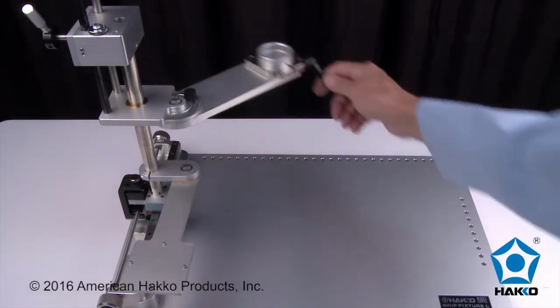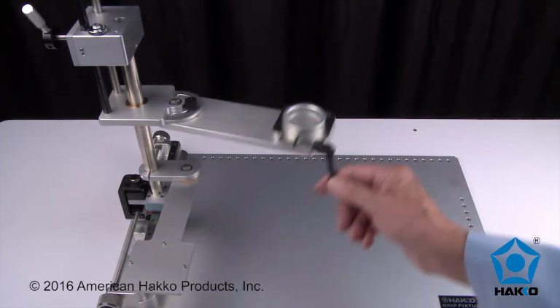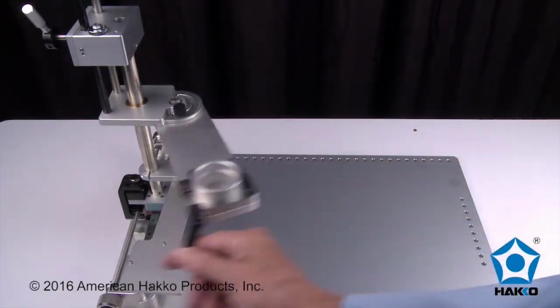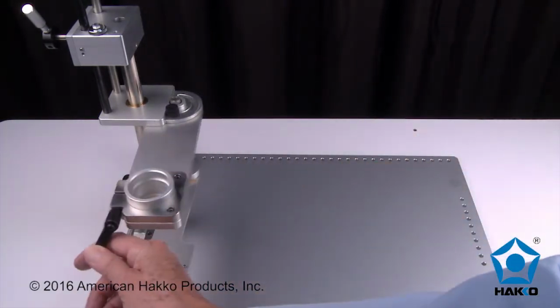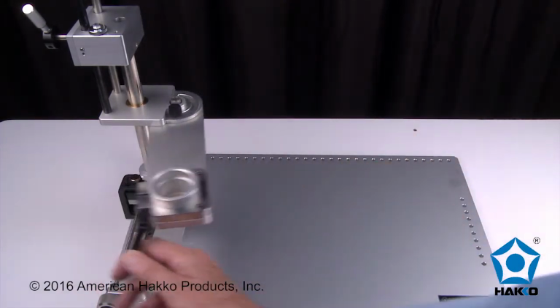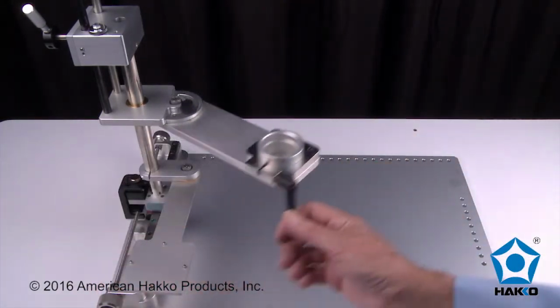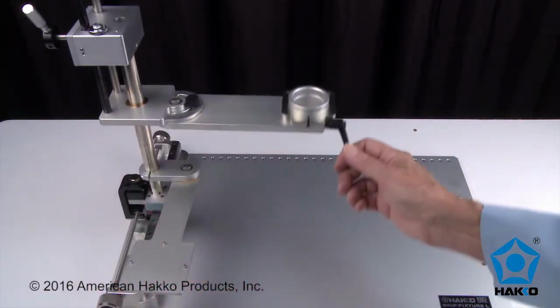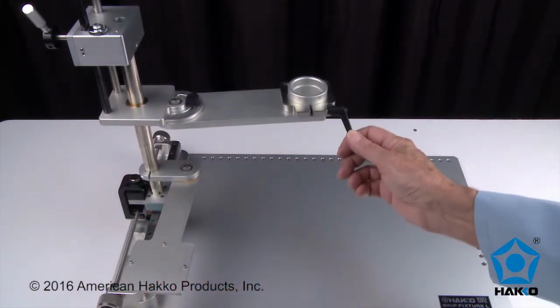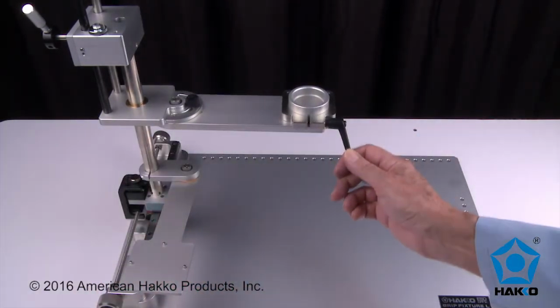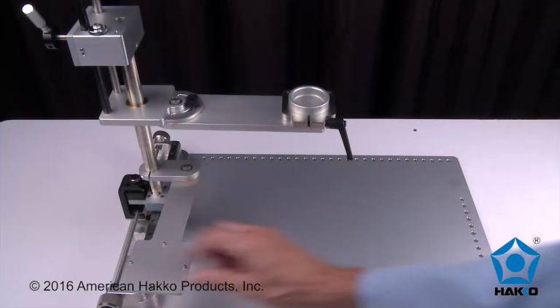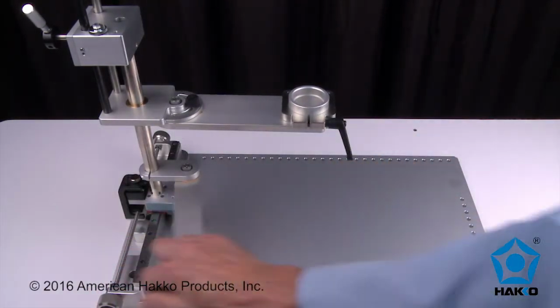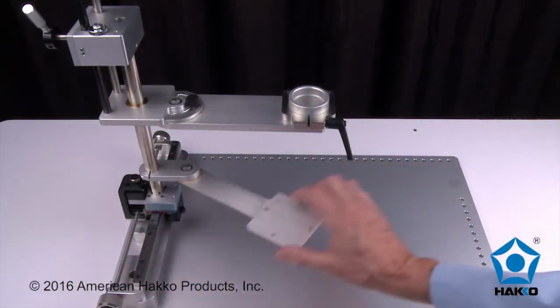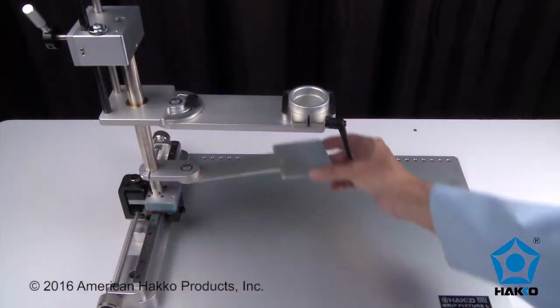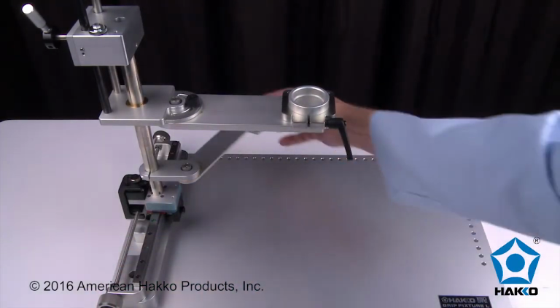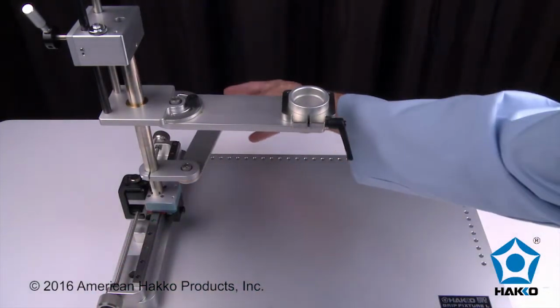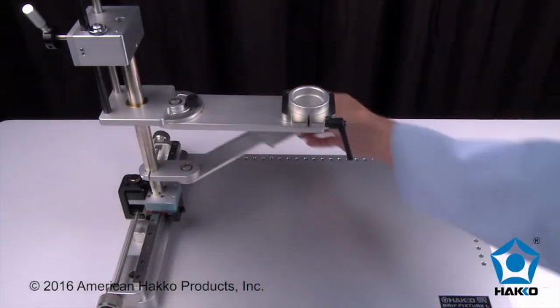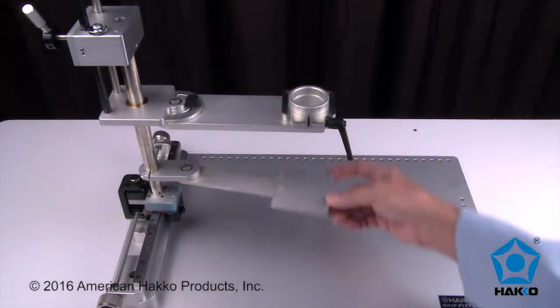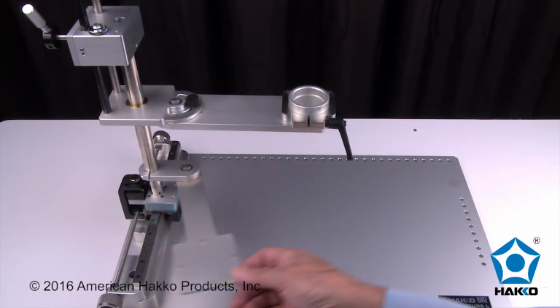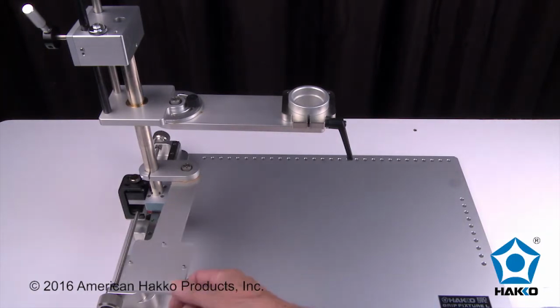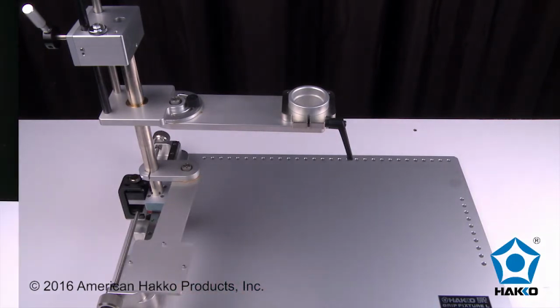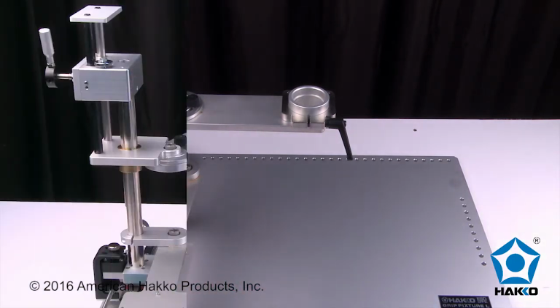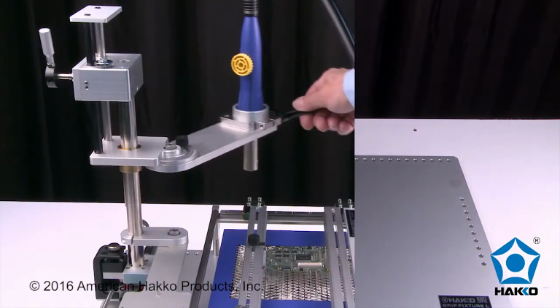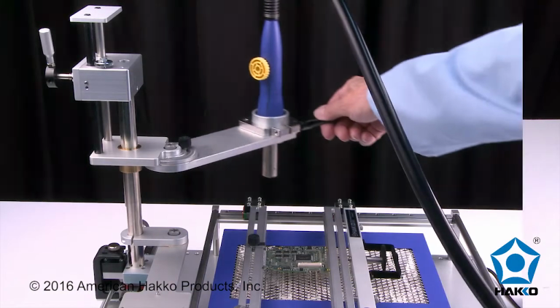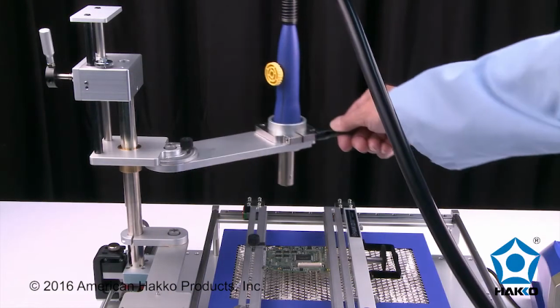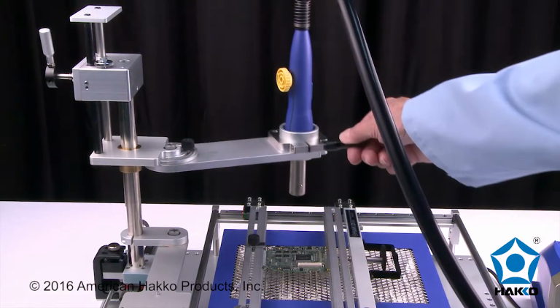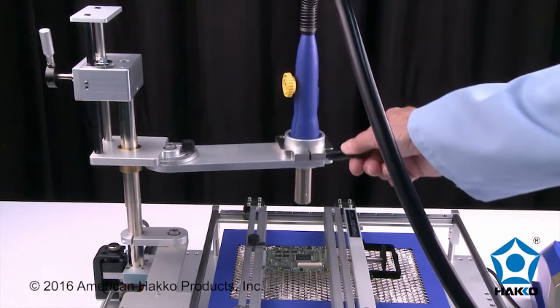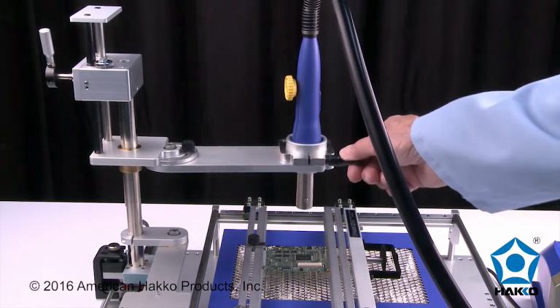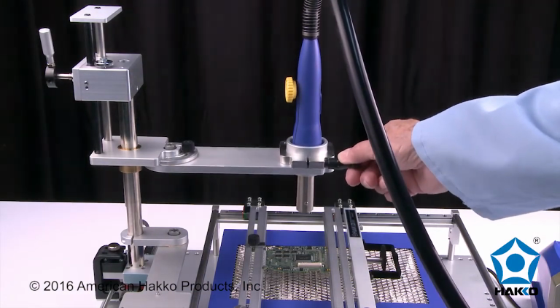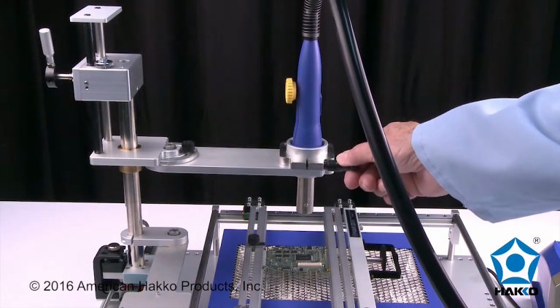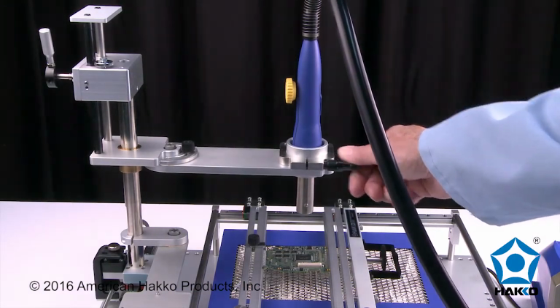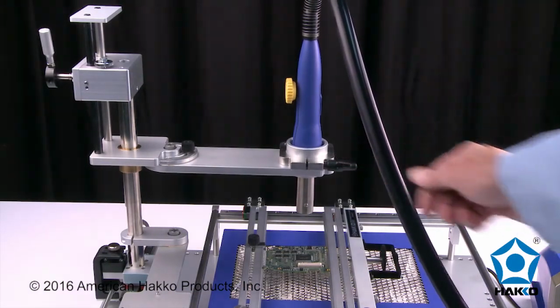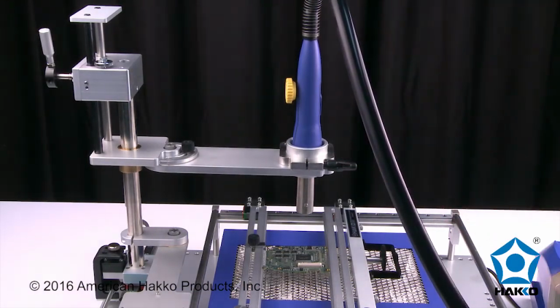The handpiece swing arm assembly and component tray have 180 degrees of motion. Swing the arm and position the handpiece over the component.